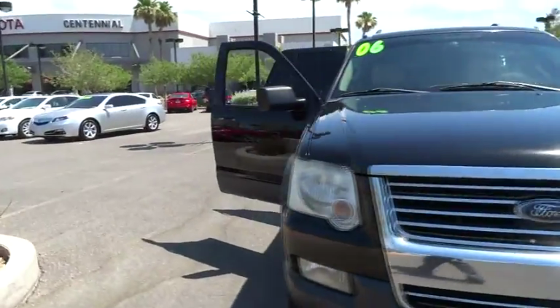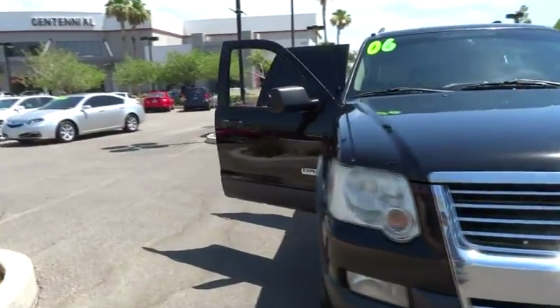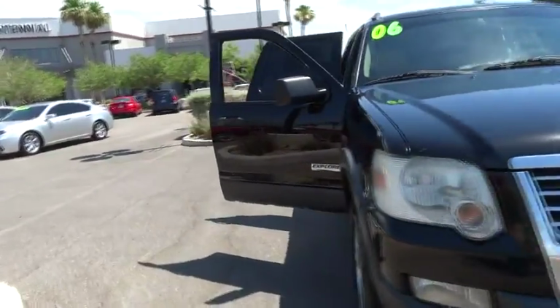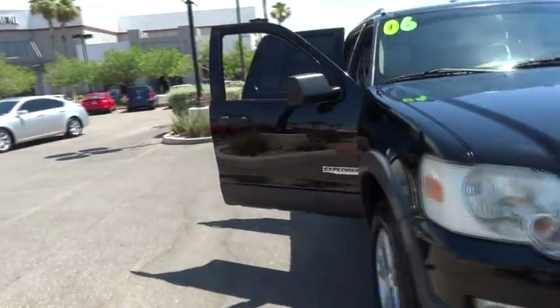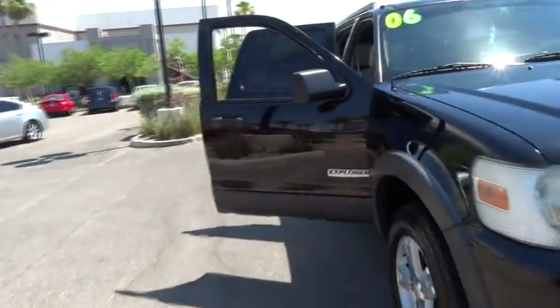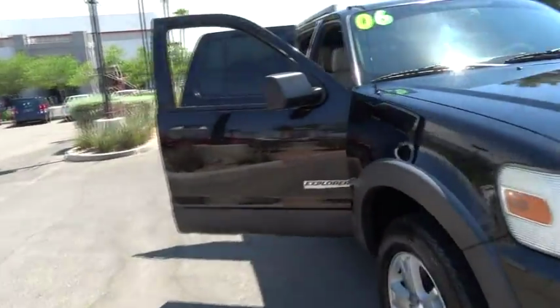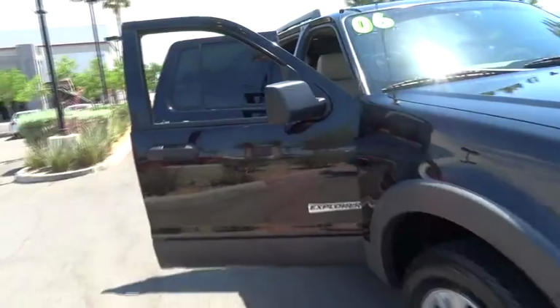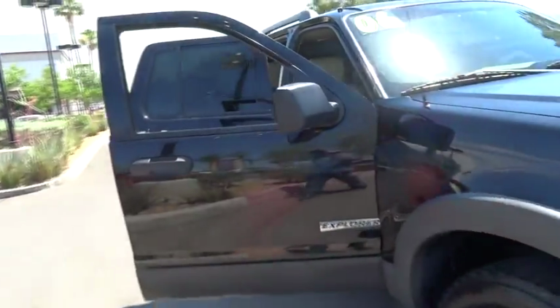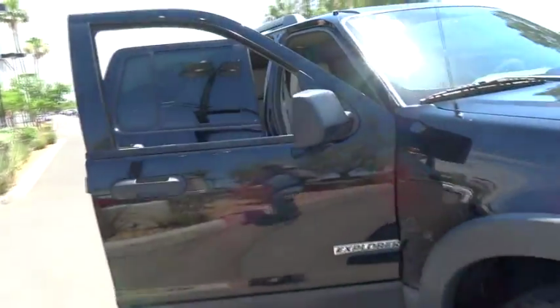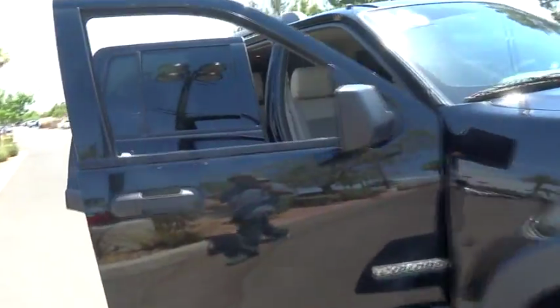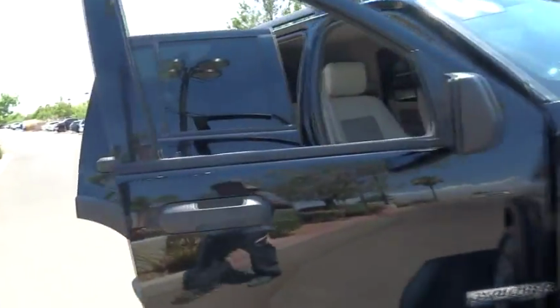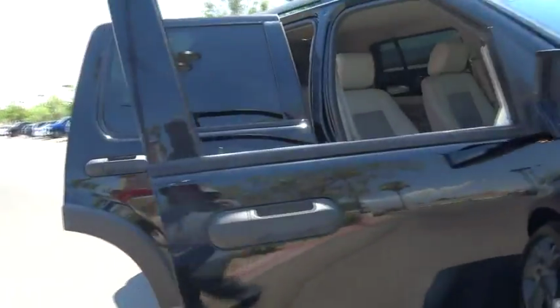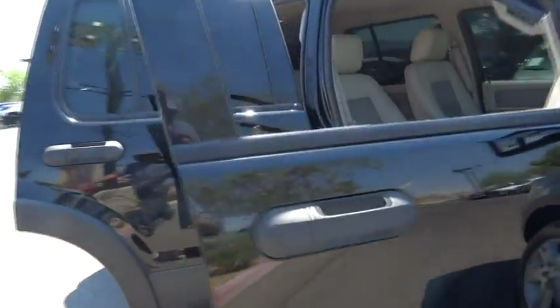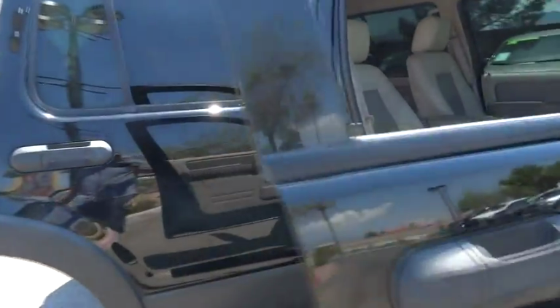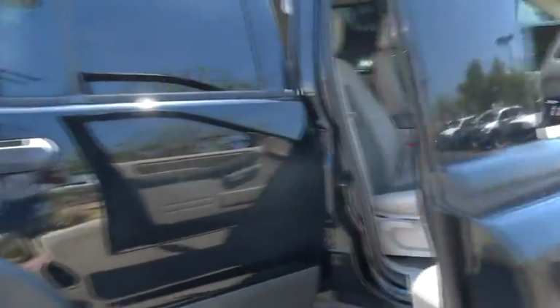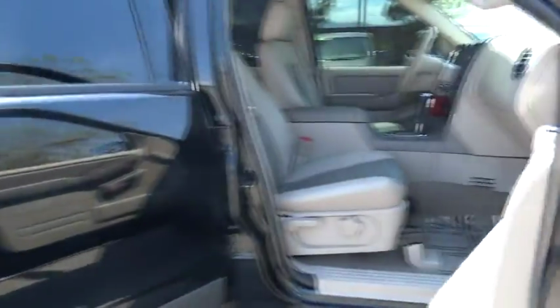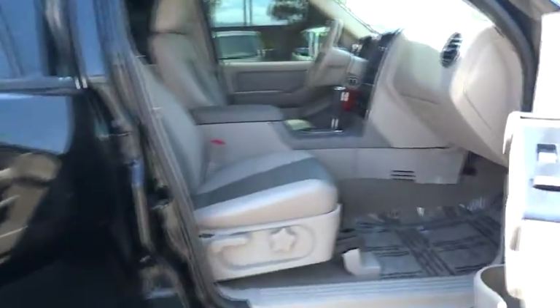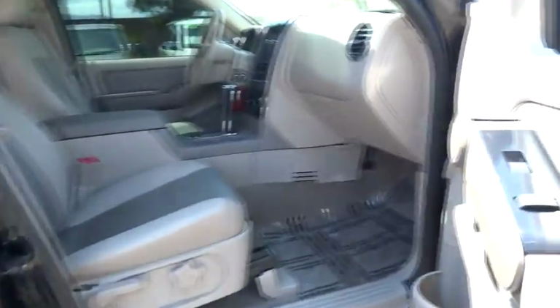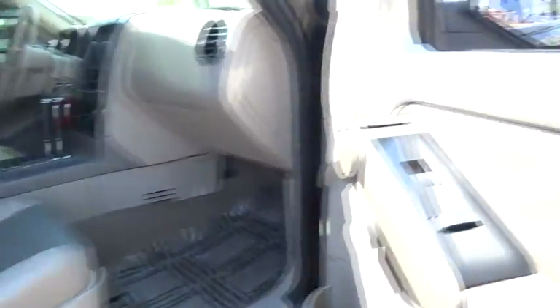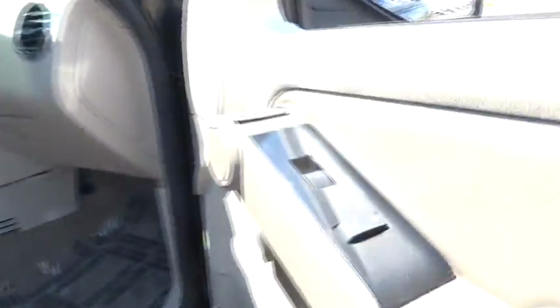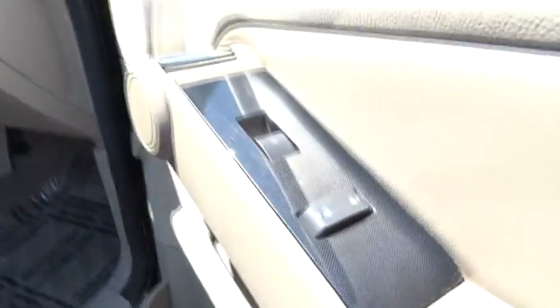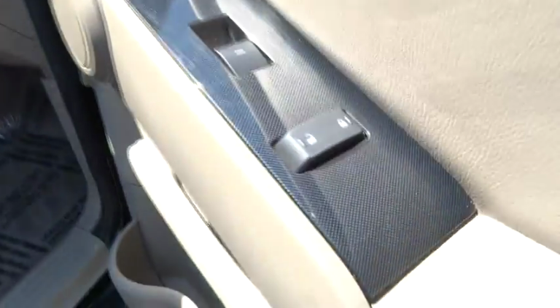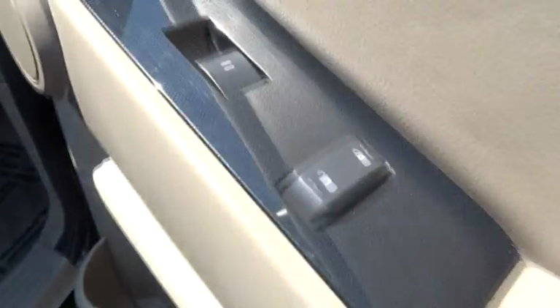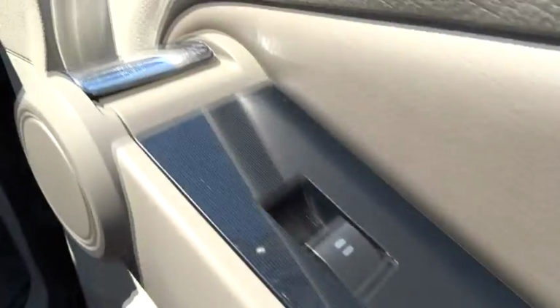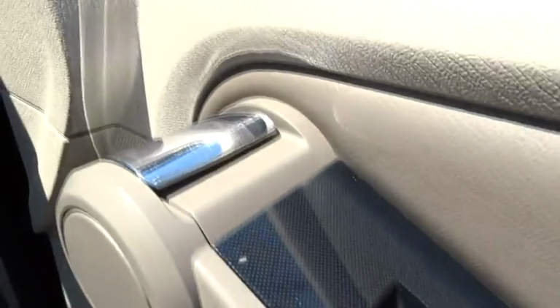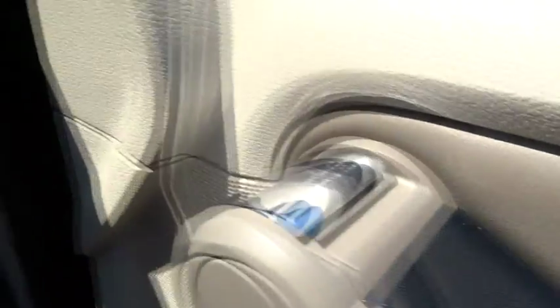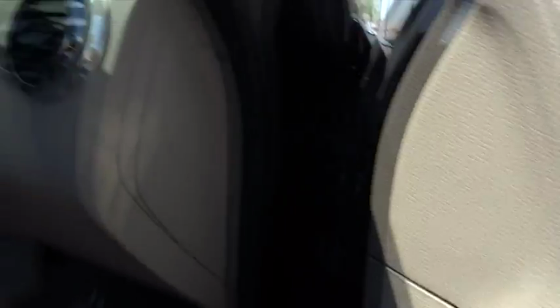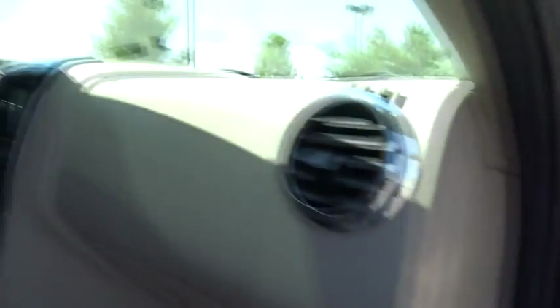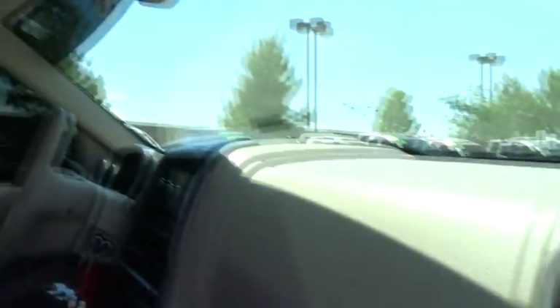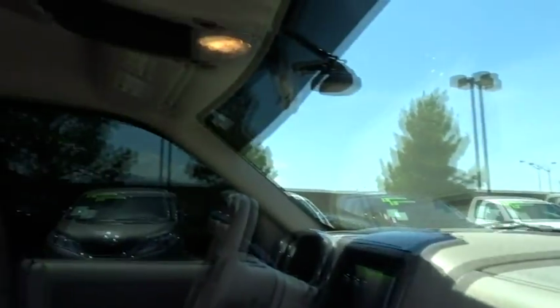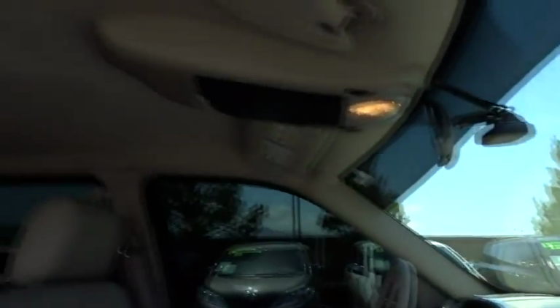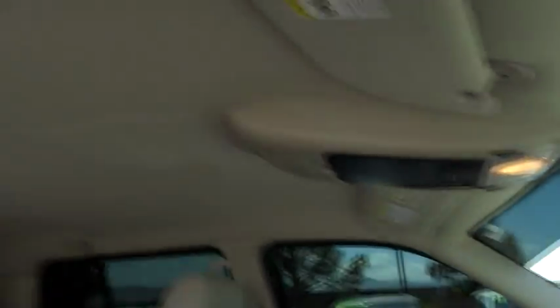Tow hitch, keyless entry, stability control, anti-lock braking system, traction control, leather-wrapped steering wheel, adjustable steering wheel, power steering.